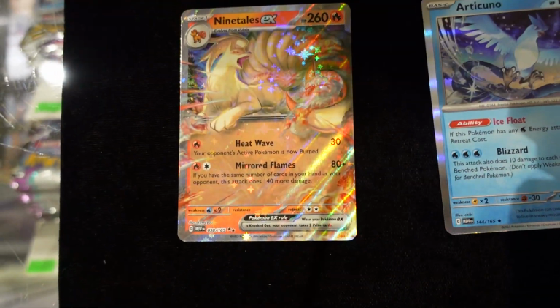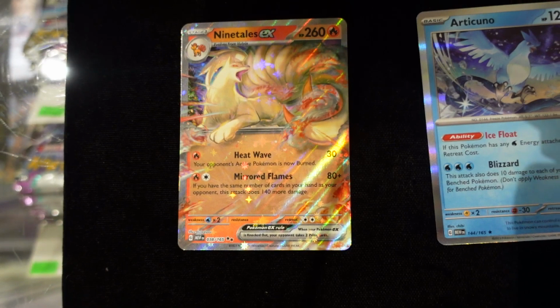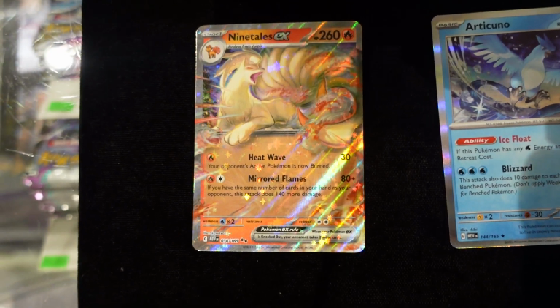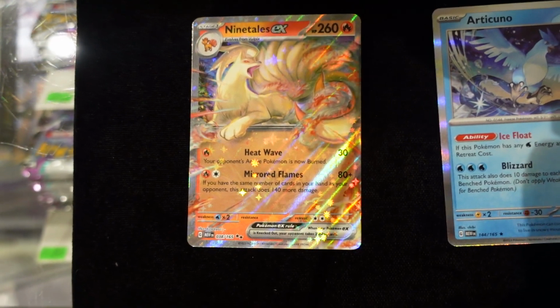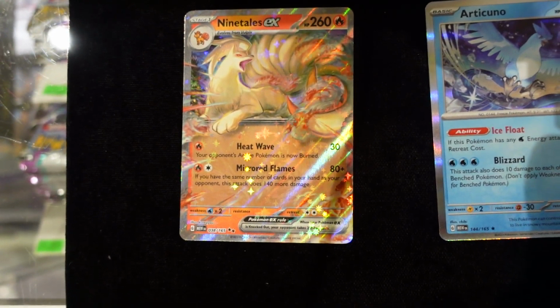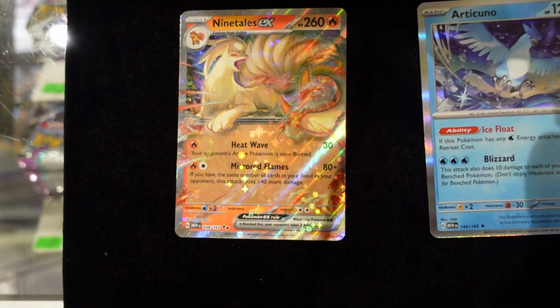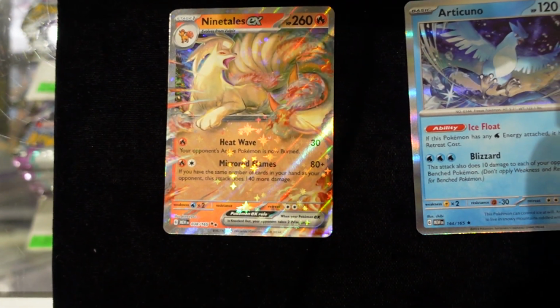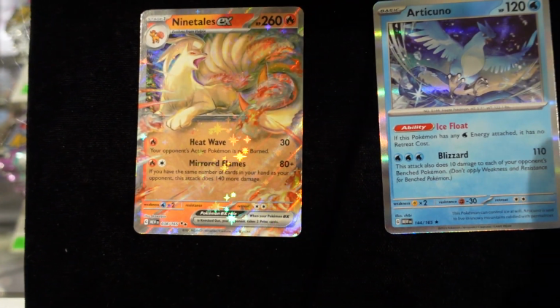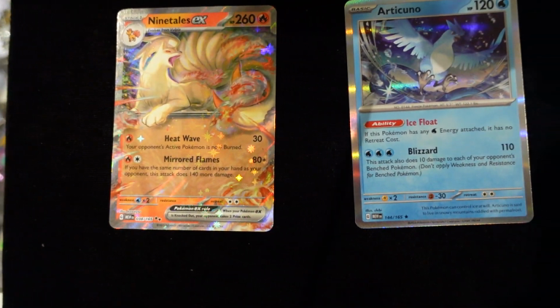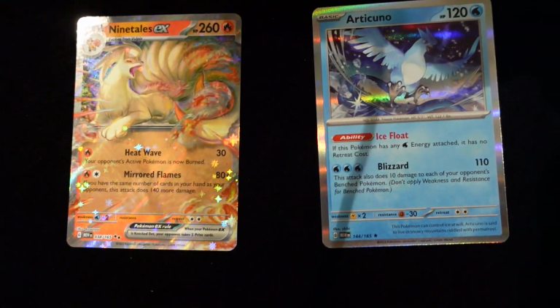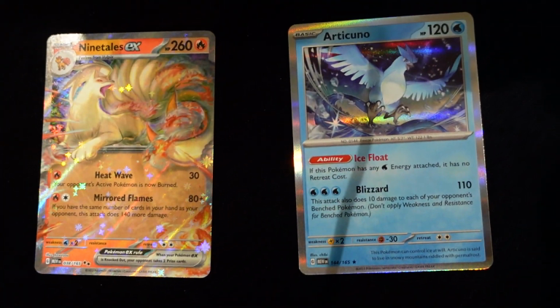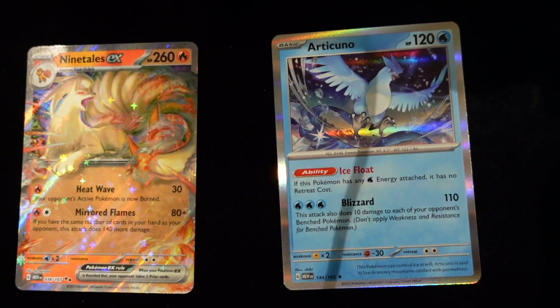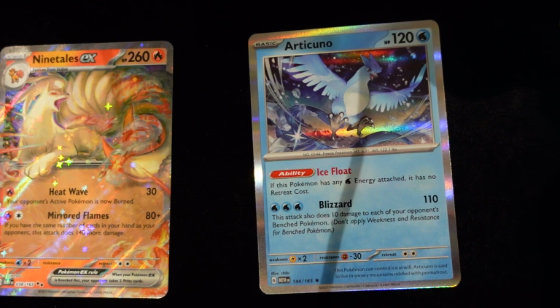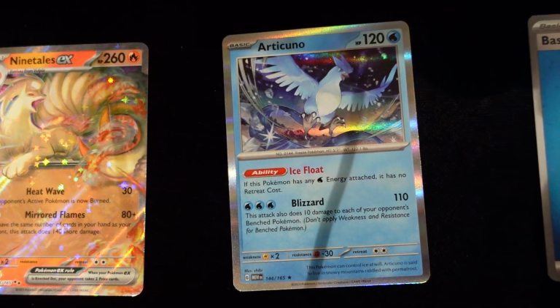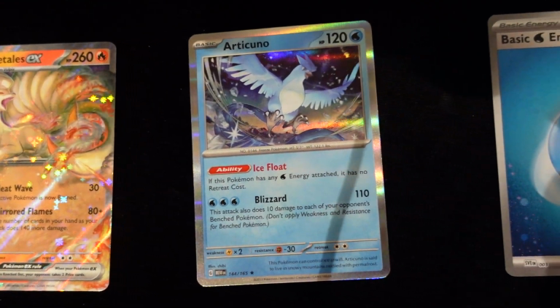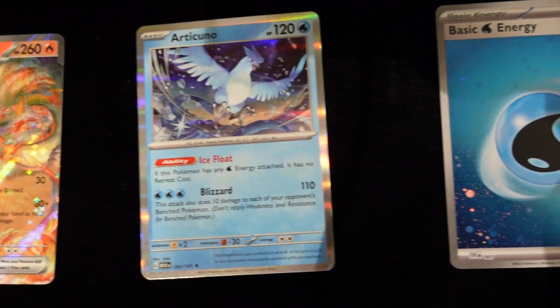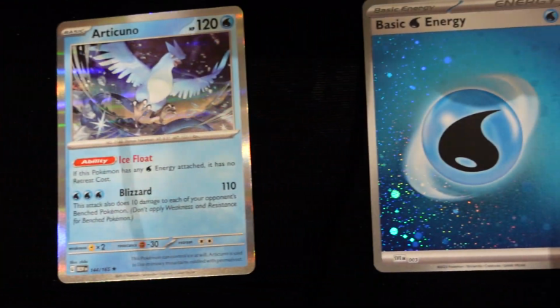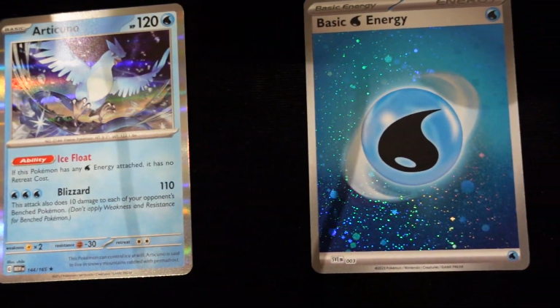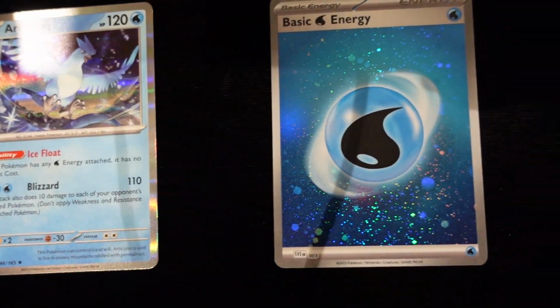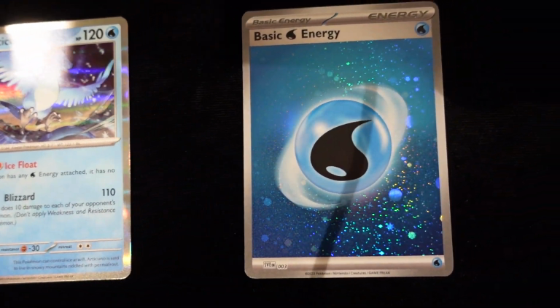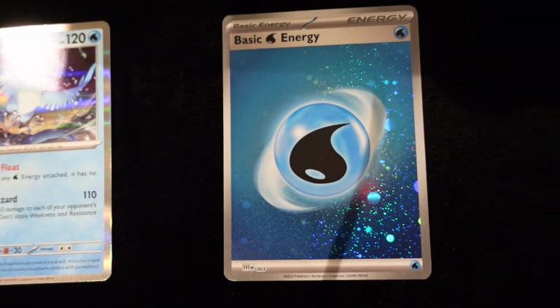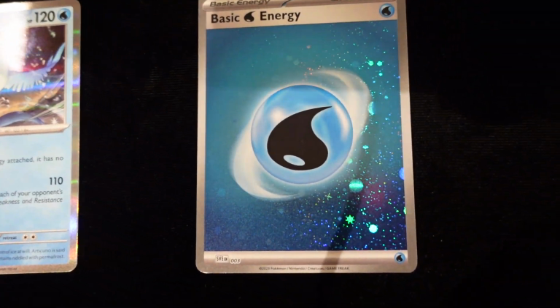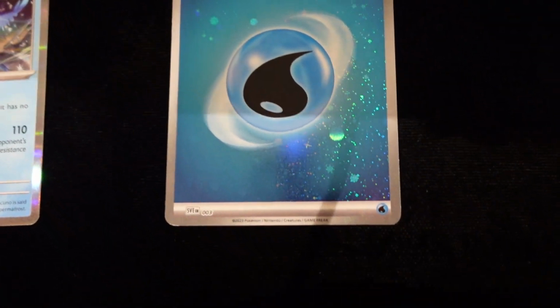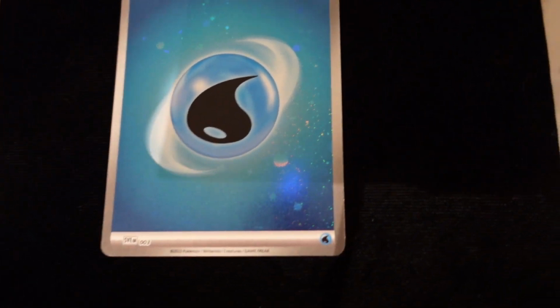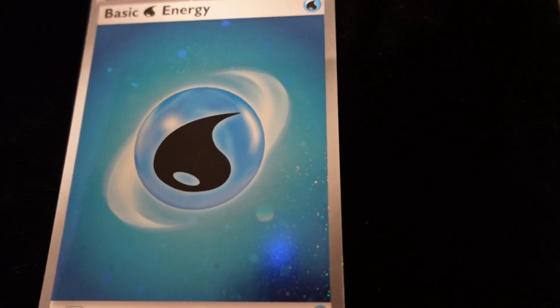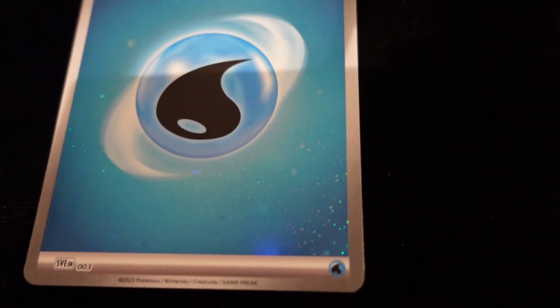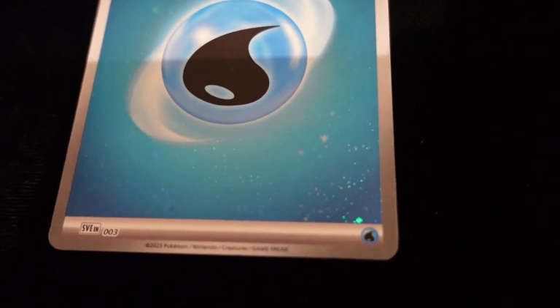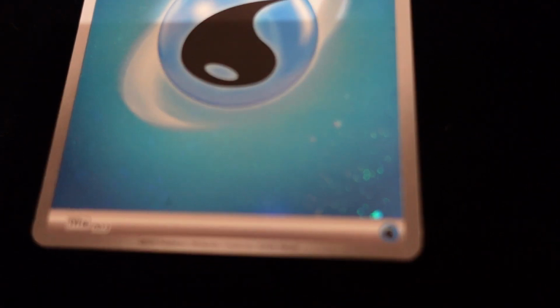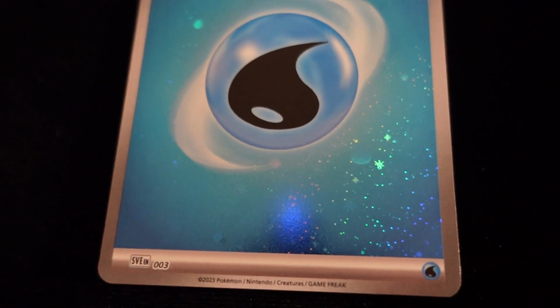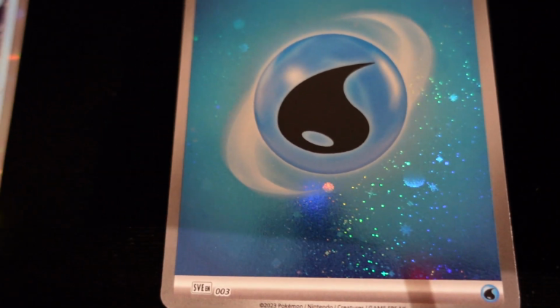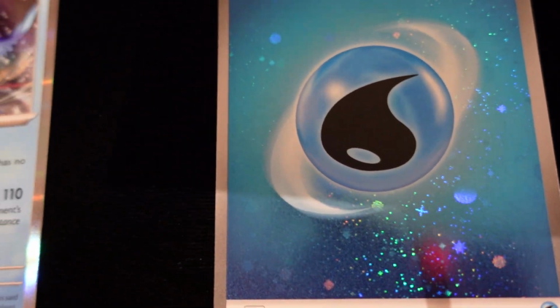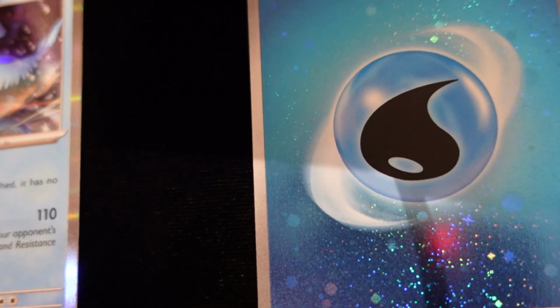Alrighty, so it looks like the hits we got in this one are a Nine Tails EX as well as a Hollow Foil Articuno. Something new they started doing for 151 is the Cosmic Hollow Foil Energy card — we got a water one here, which is something brand new for this set.